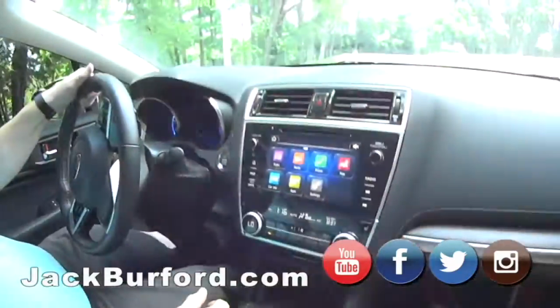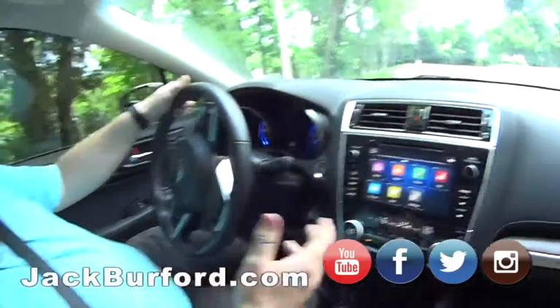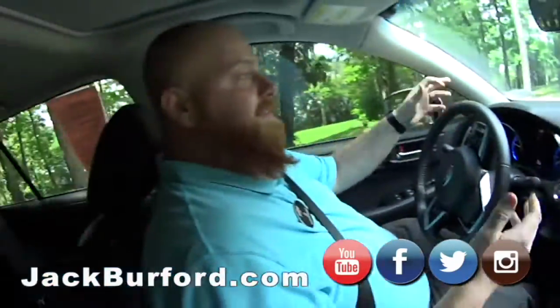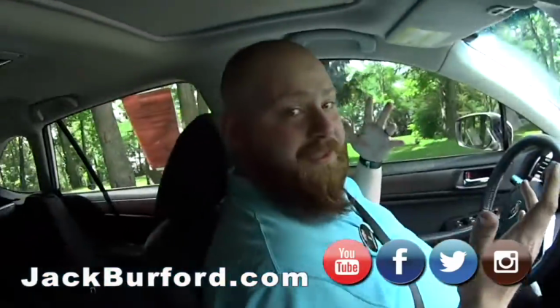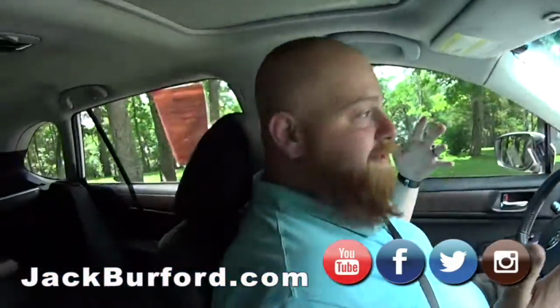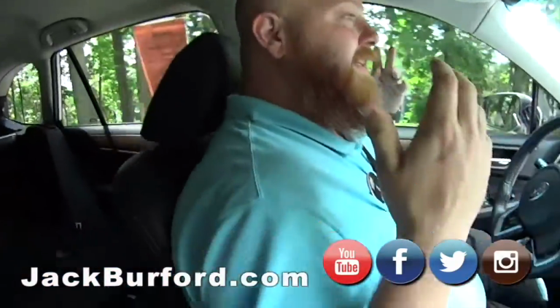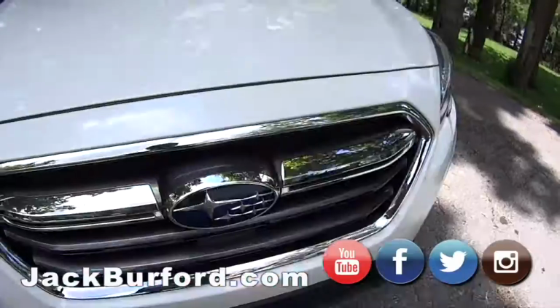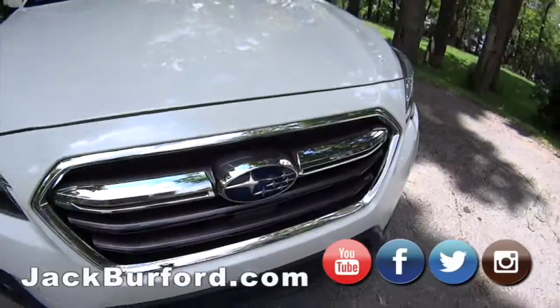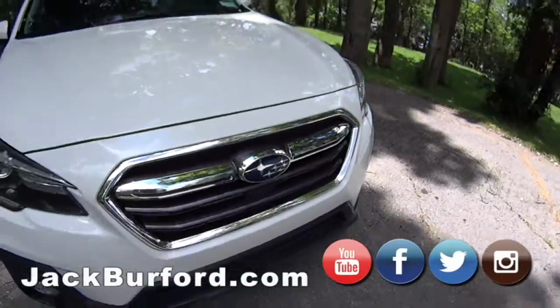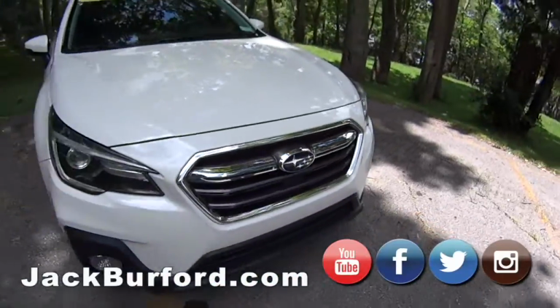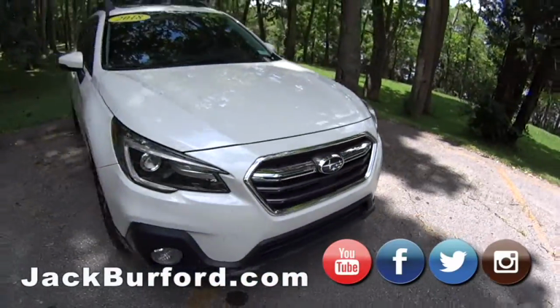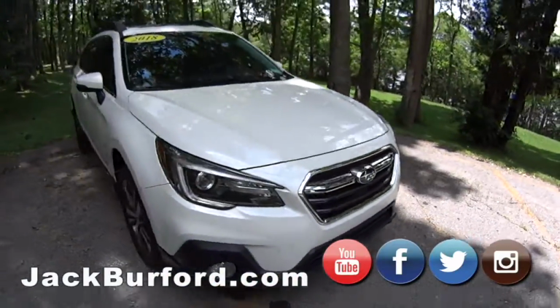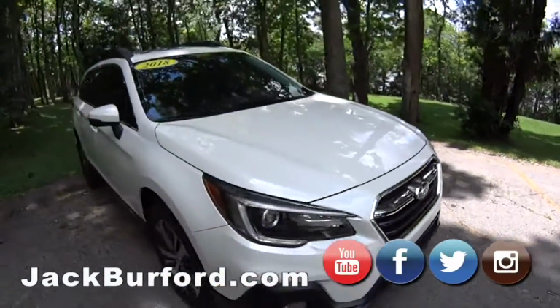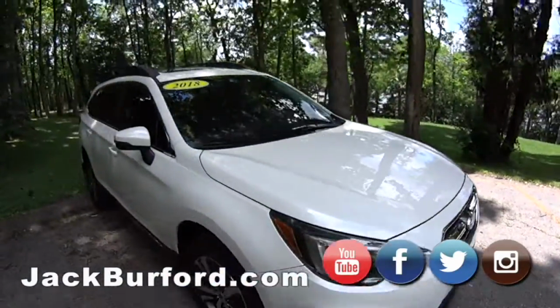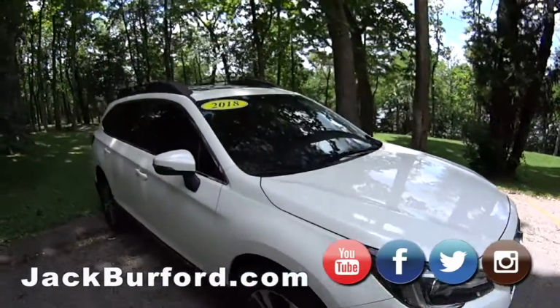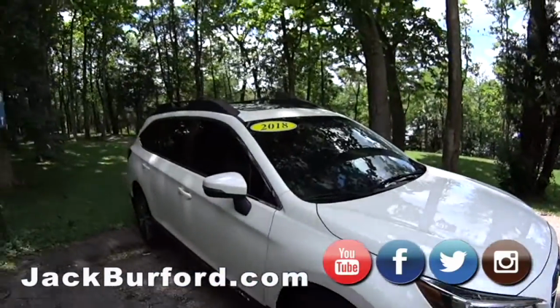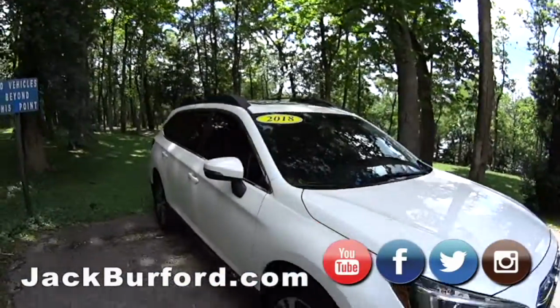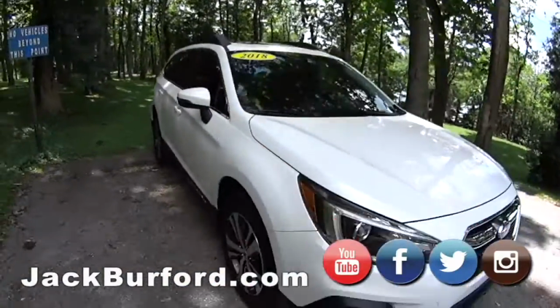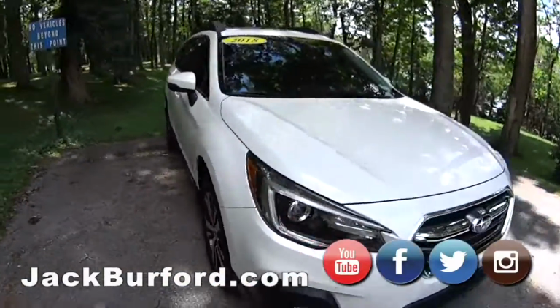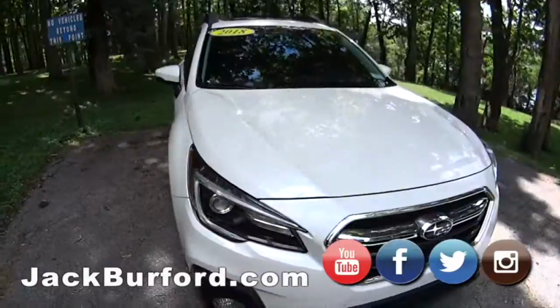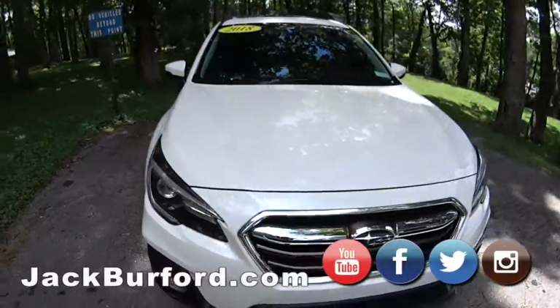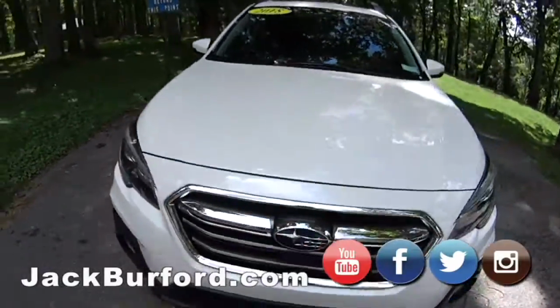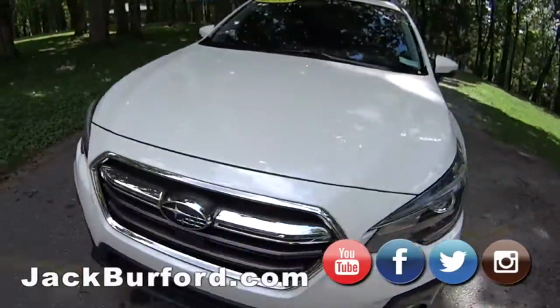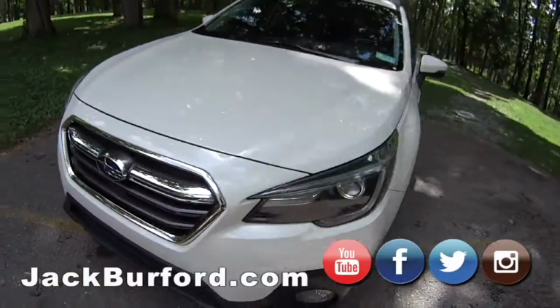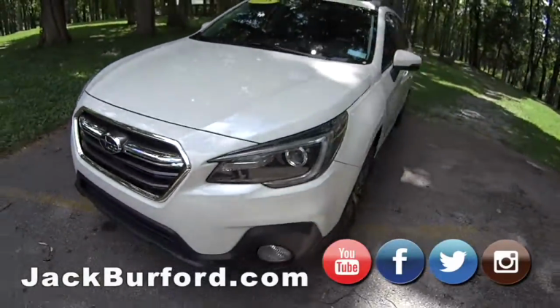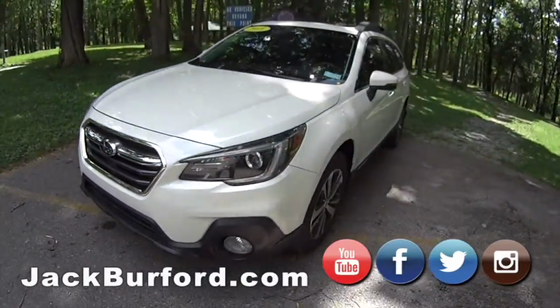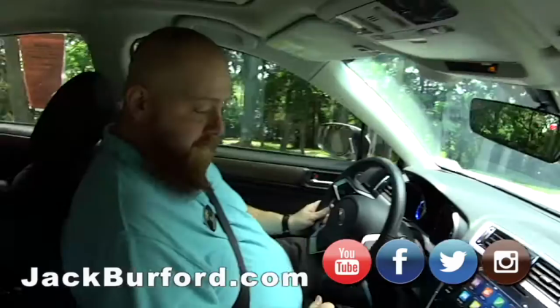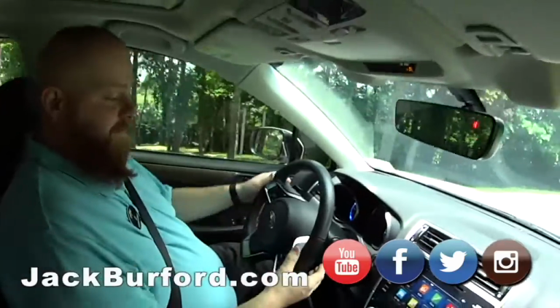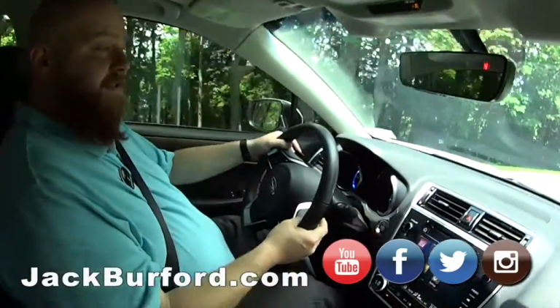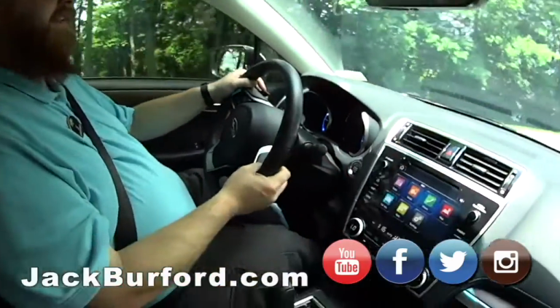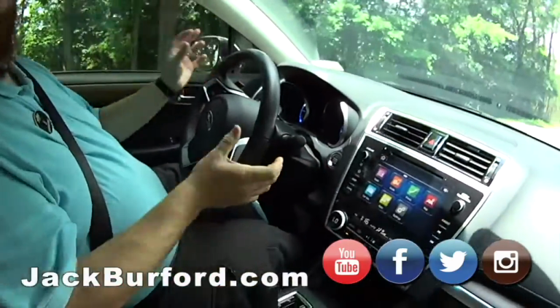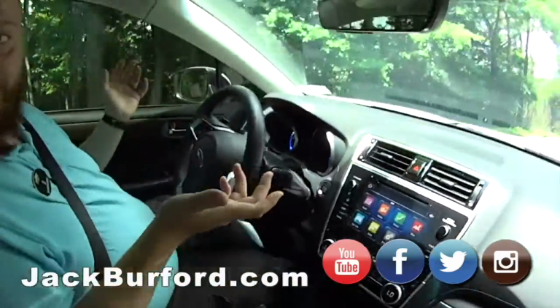Hey everybody, it's me J.J. We're doing a 10th drive video in this 2018 Subaru Outback. Of course it is all-wheel drive — Subaru's known for that. It's got the boxer engine, so it's good and reliable. It's got paddle shifting, so it's fun to drive.